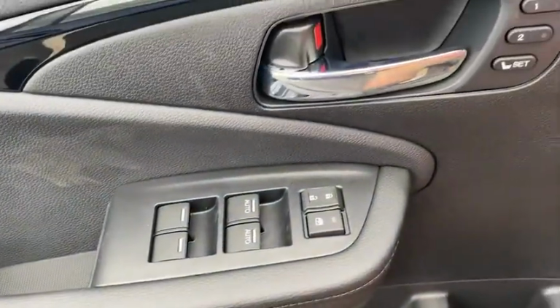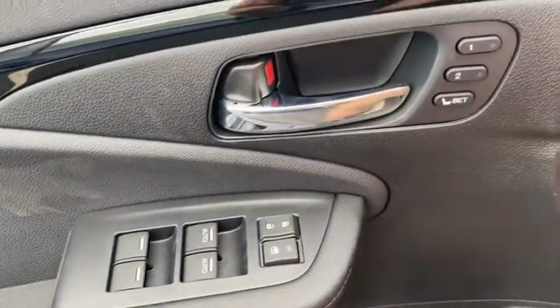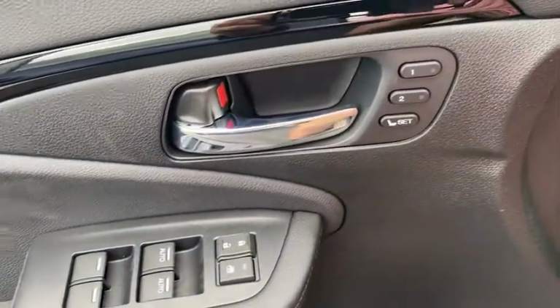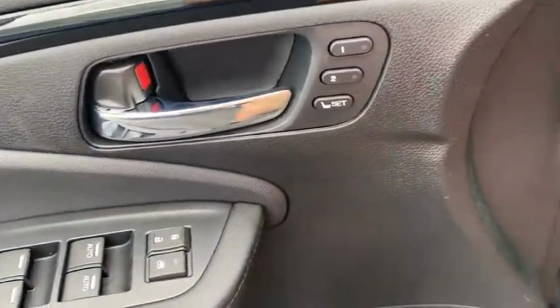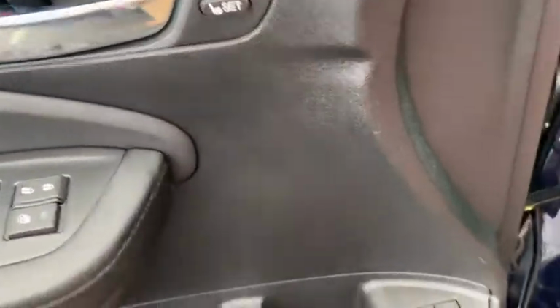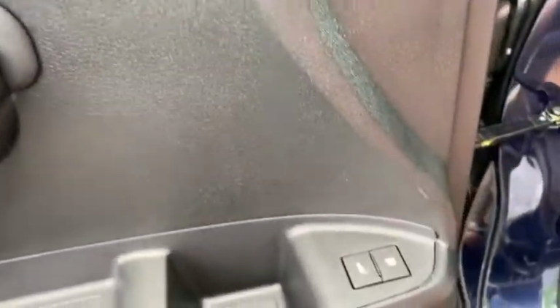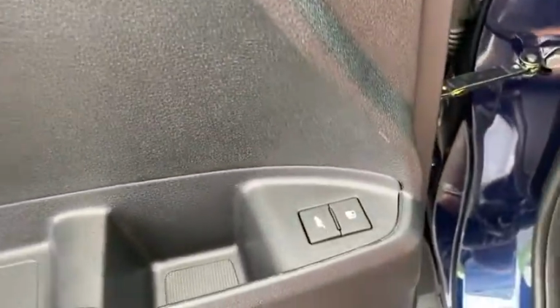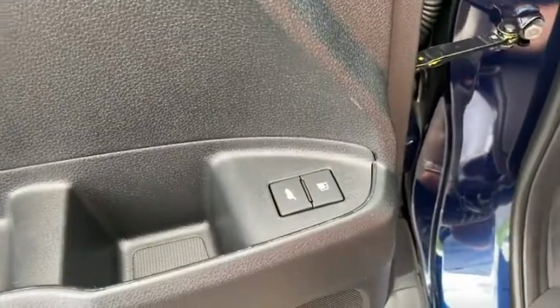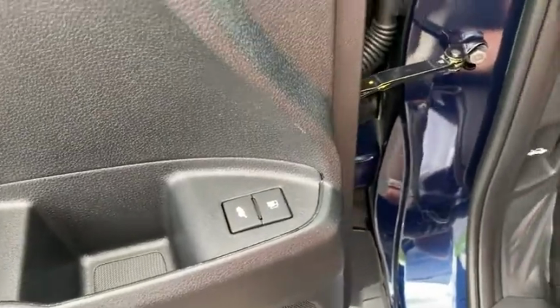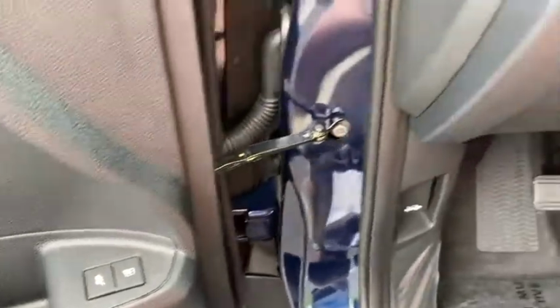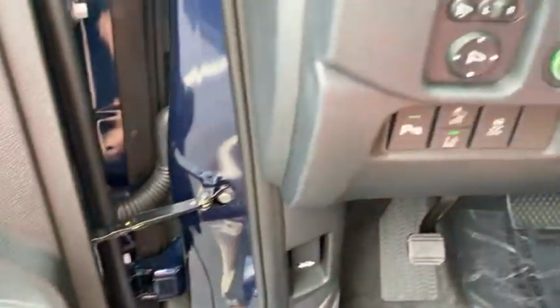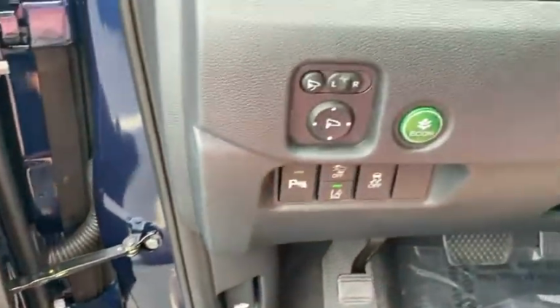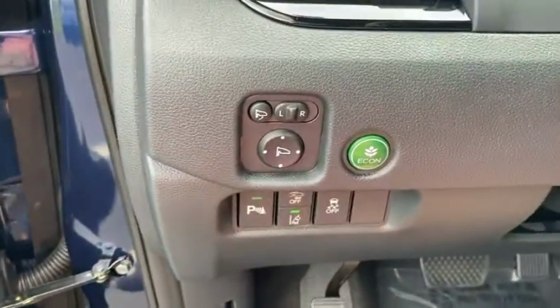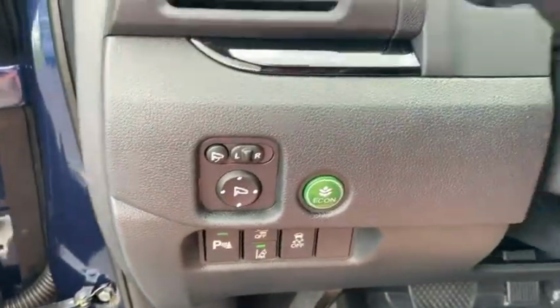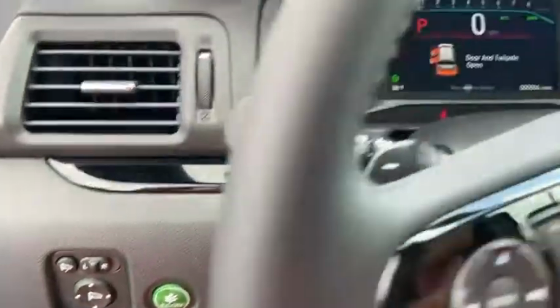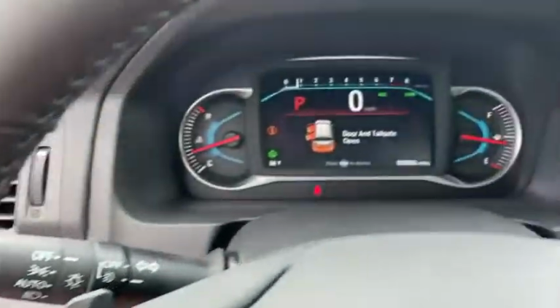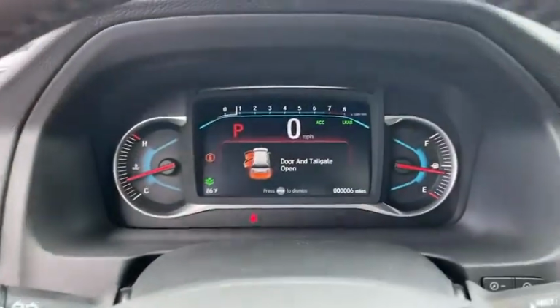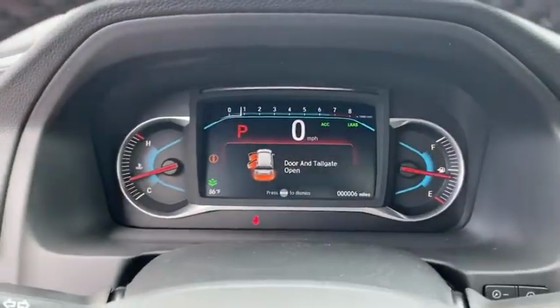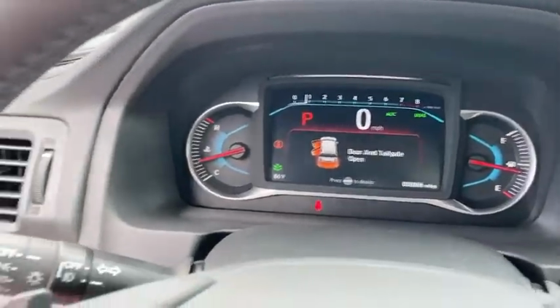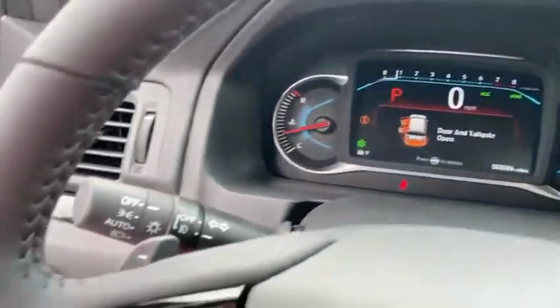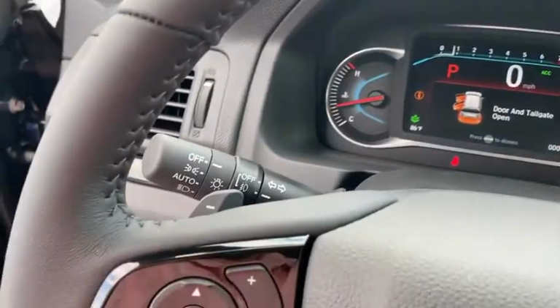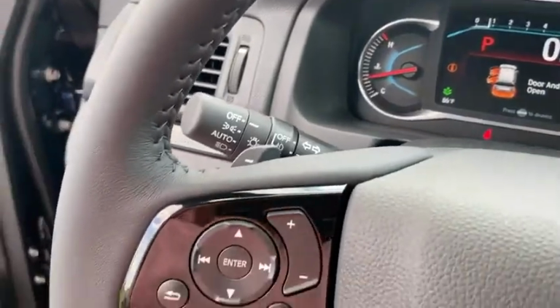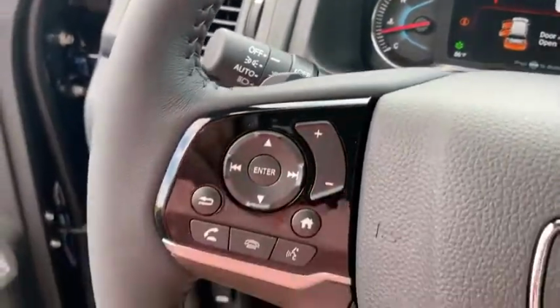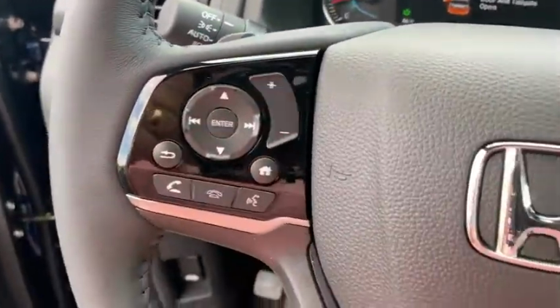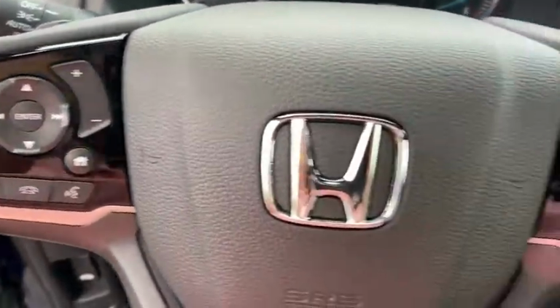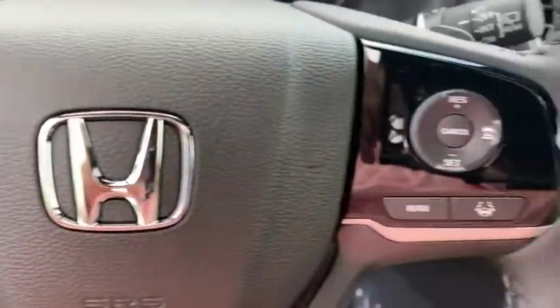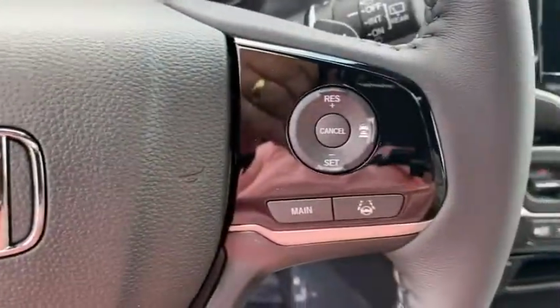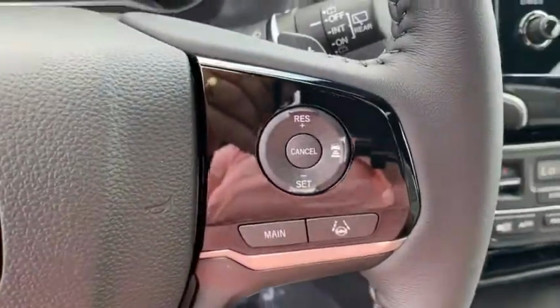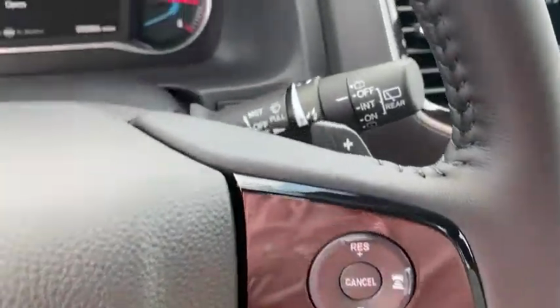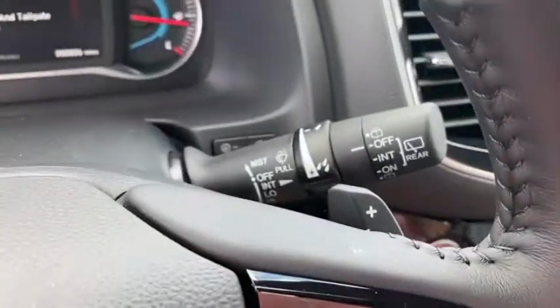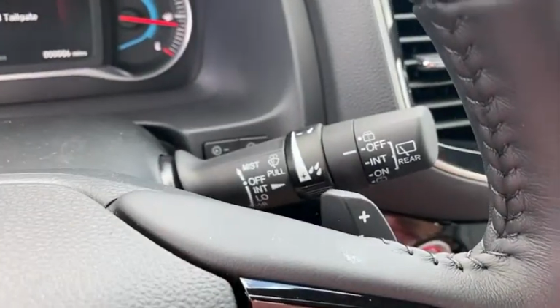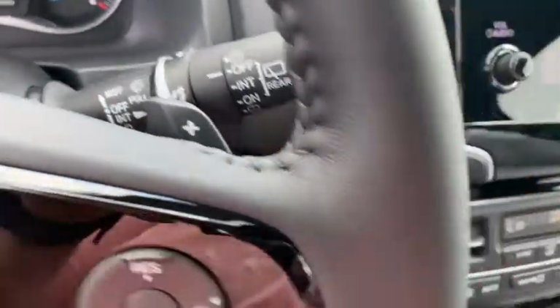Inside you'll find a navigation system, backup camera, keyless entry, rear air conditioning, adaptive cruise control, HD radio, satellite radio, auxiliary audio input, and keyless start.